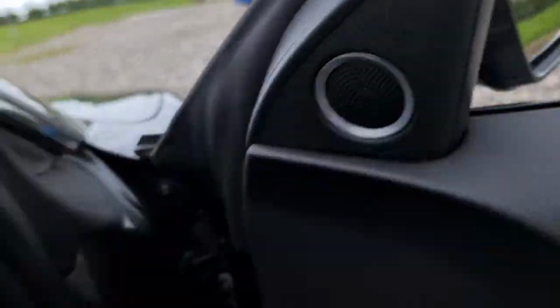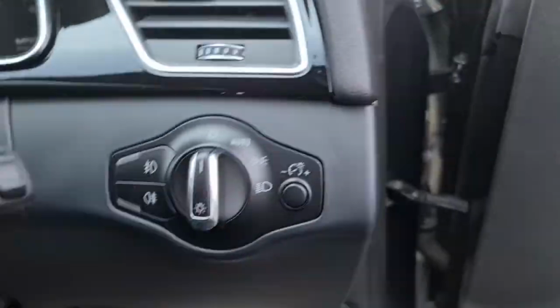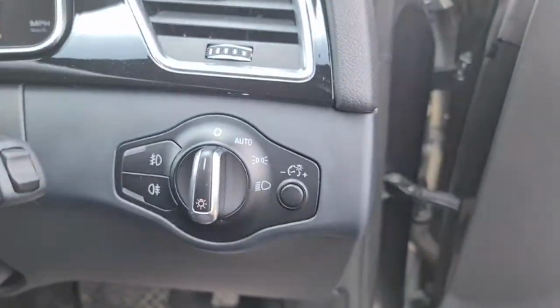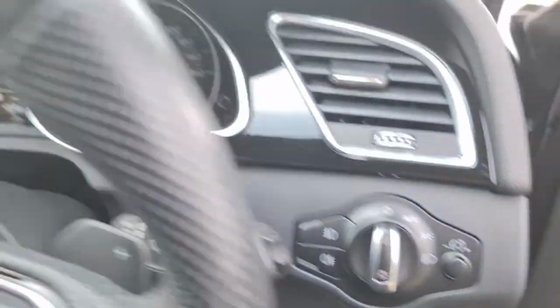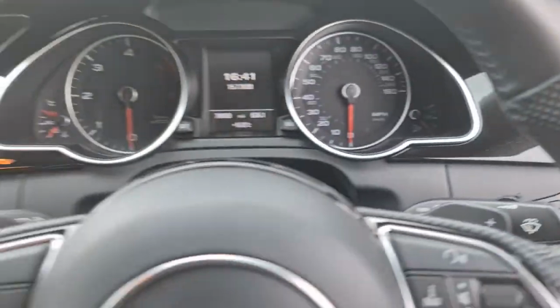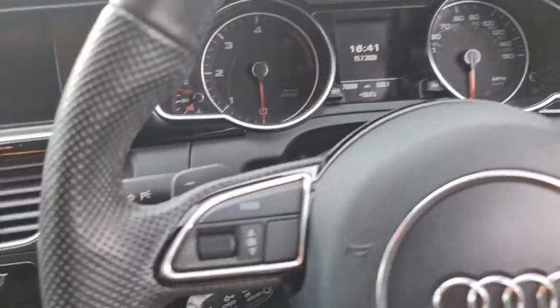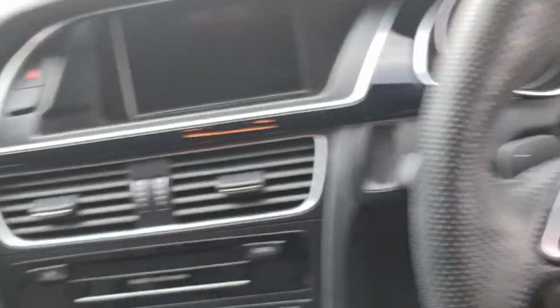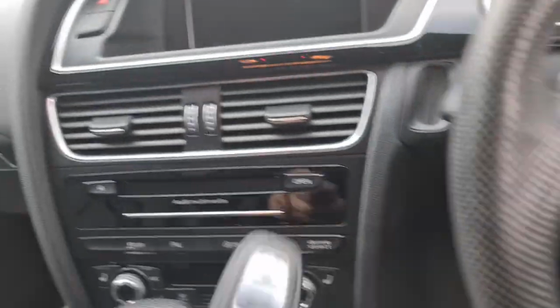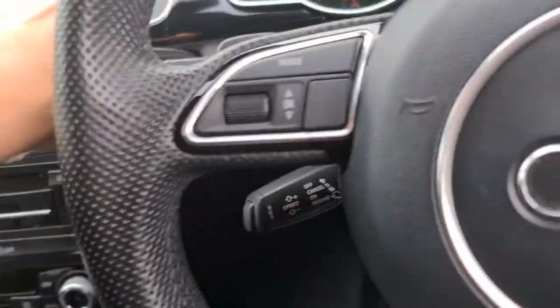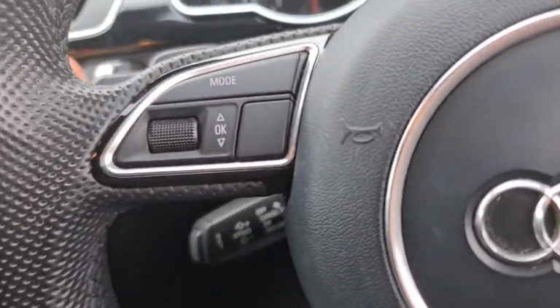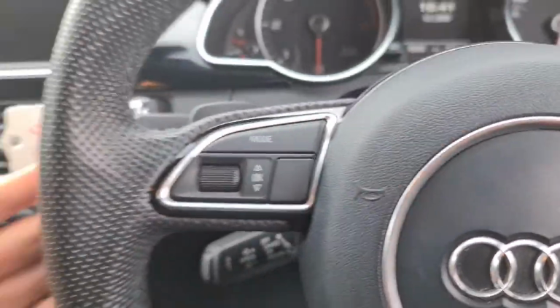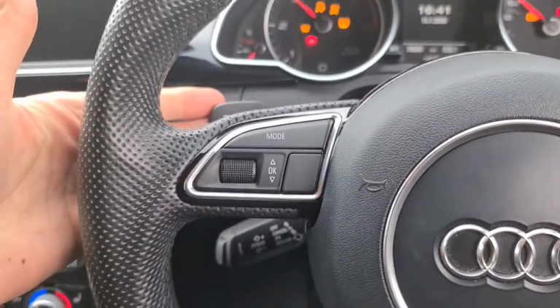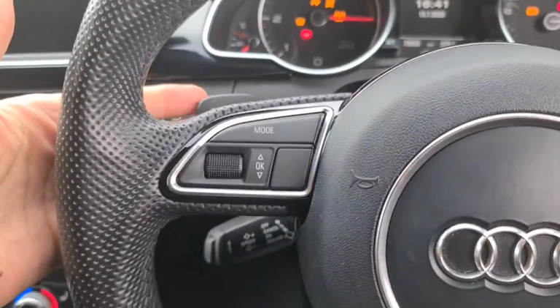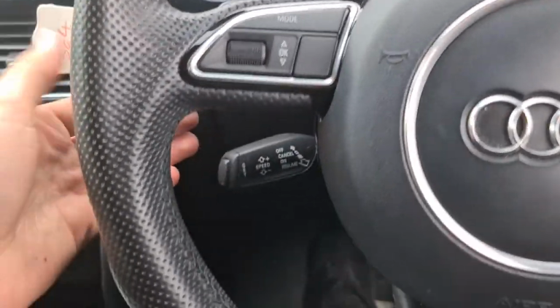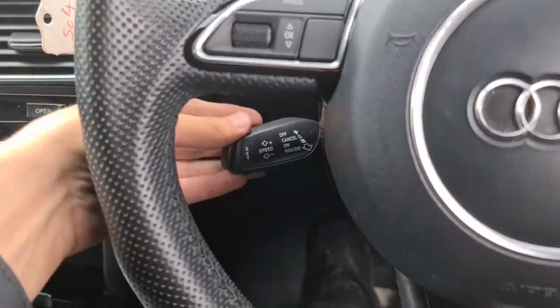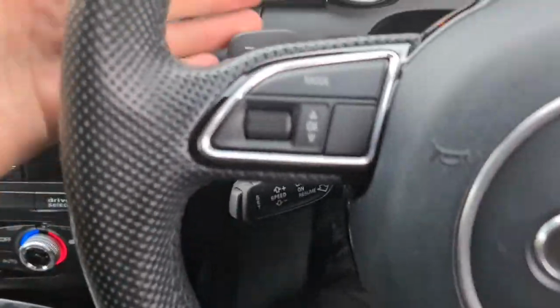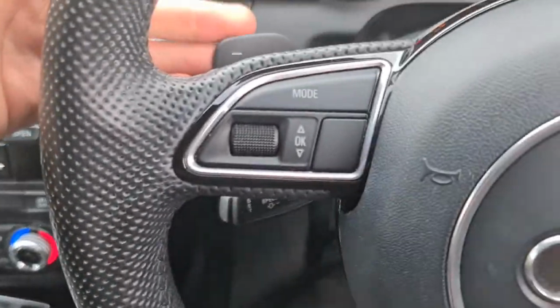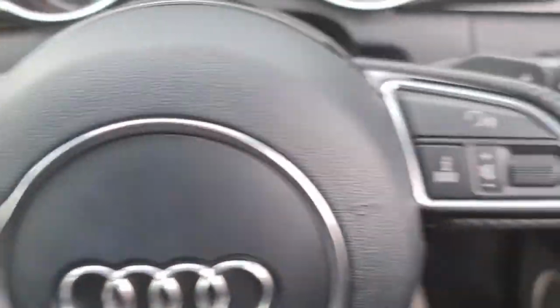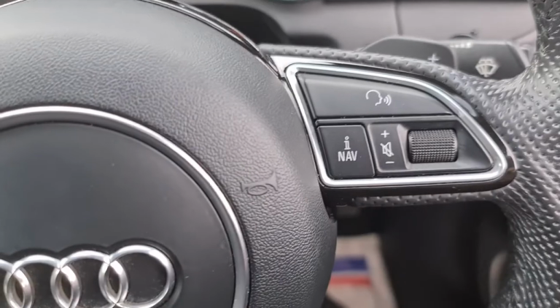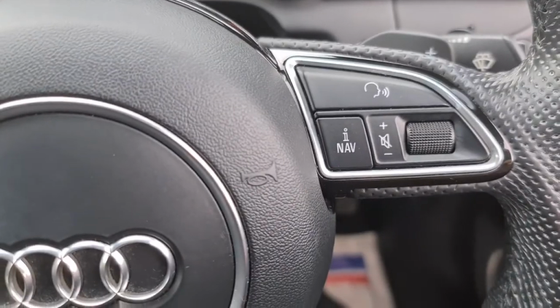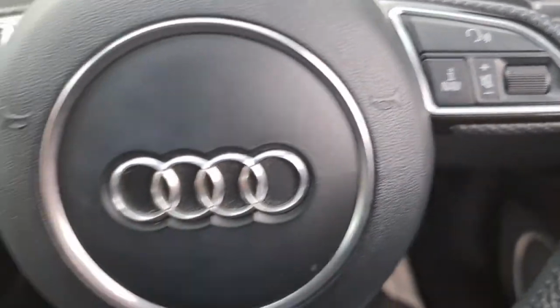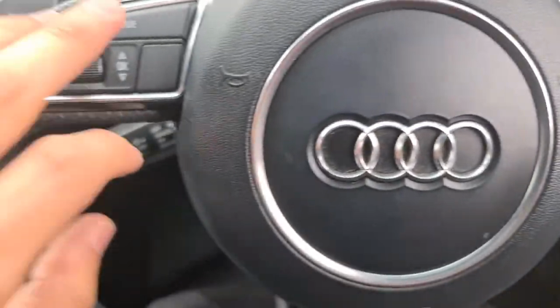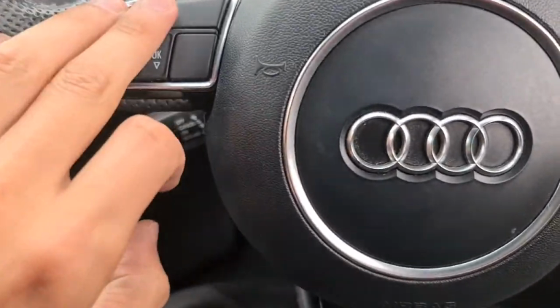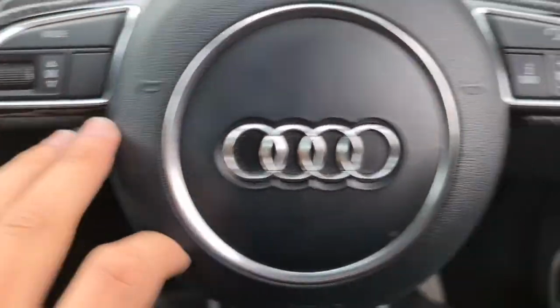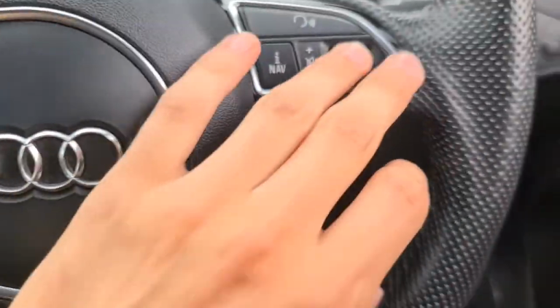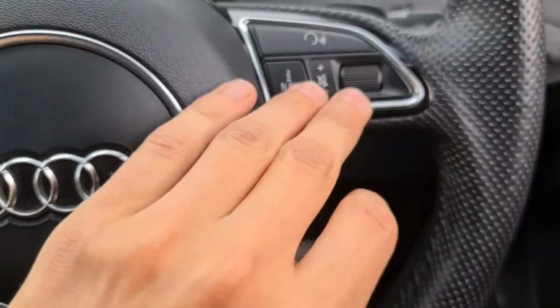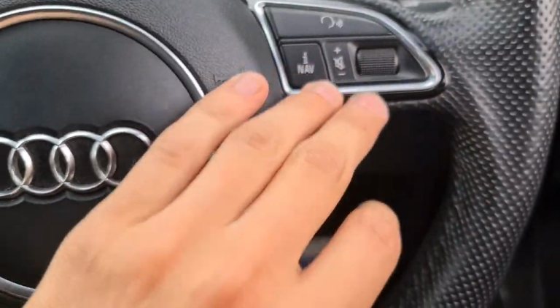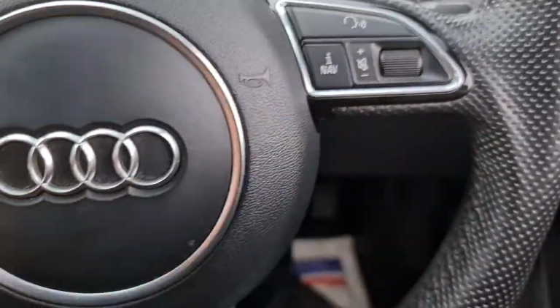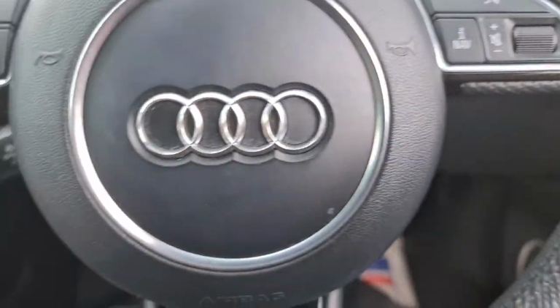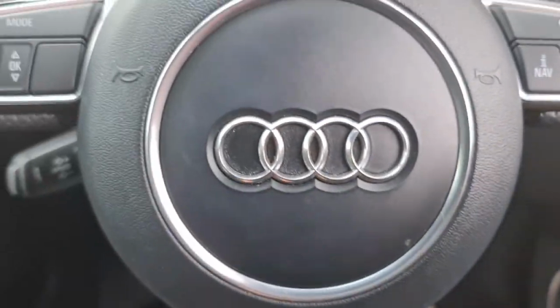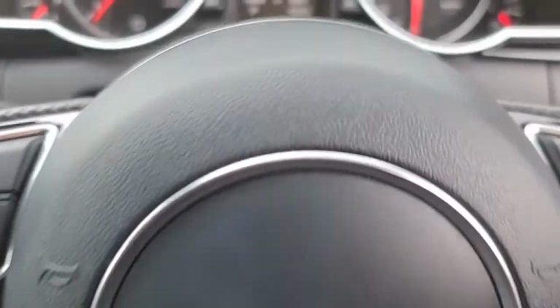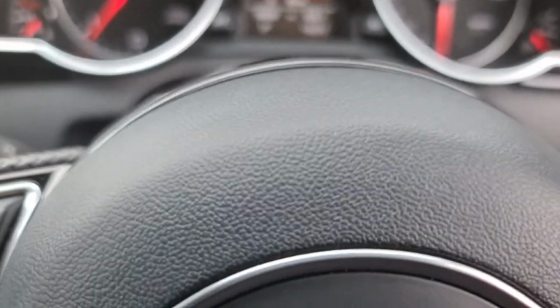Sitting in, you've got your auto lights, multi-function steering wheel with cruise control, flappy paddles either side as well as different mode selects and volume selects — absolutely perfect for whatever you may need.